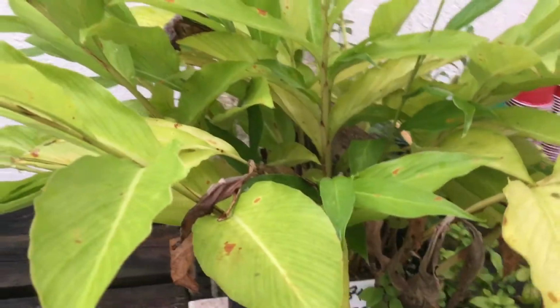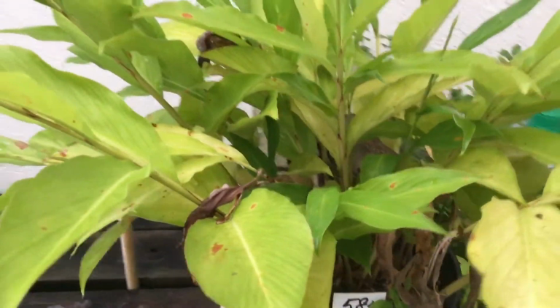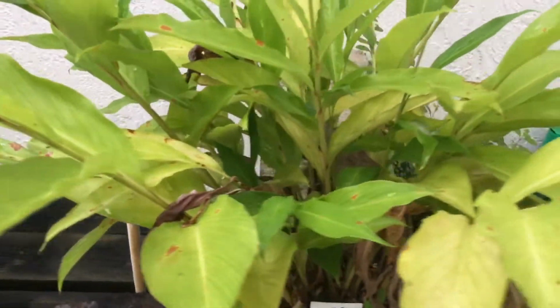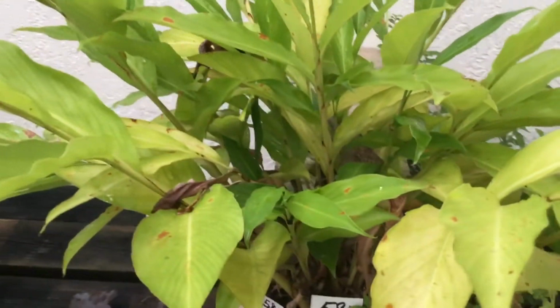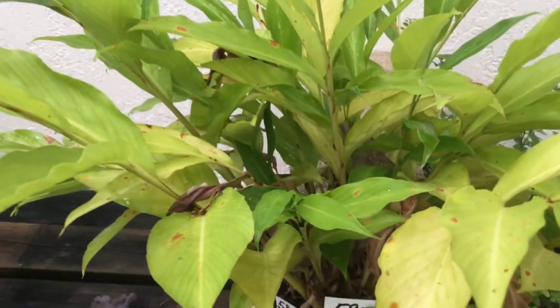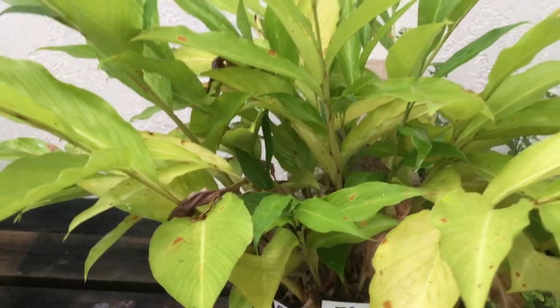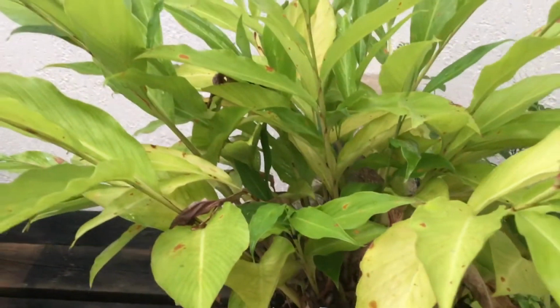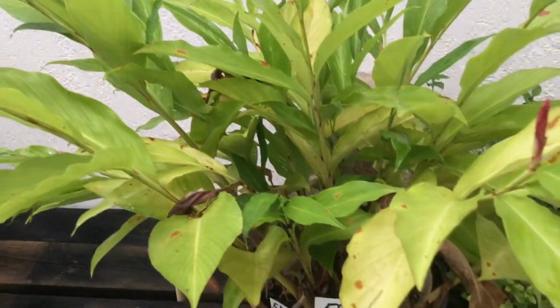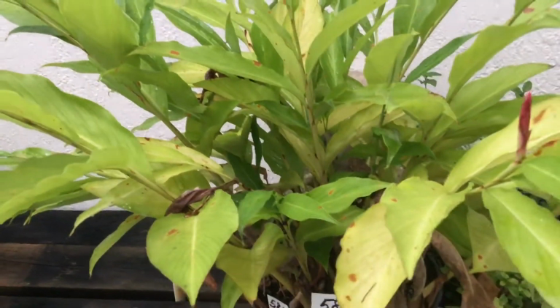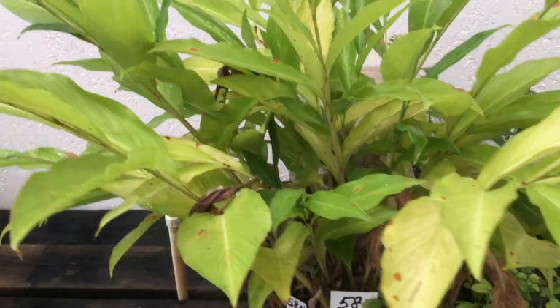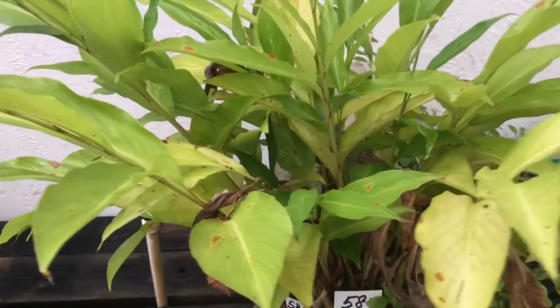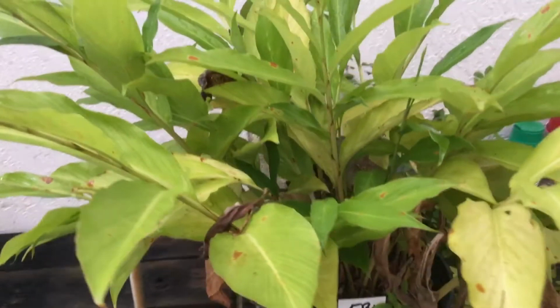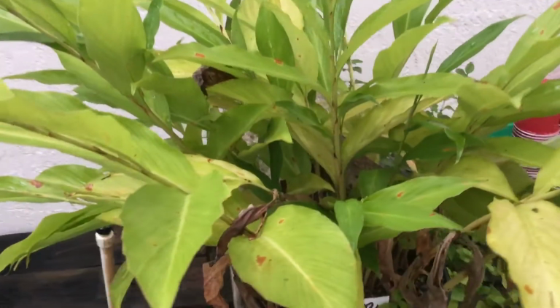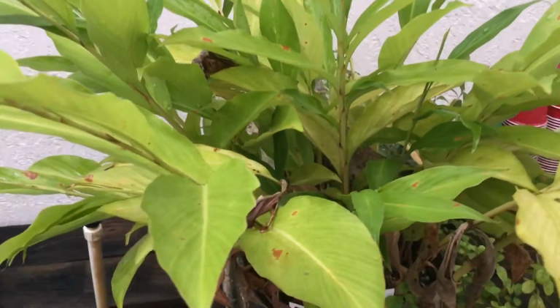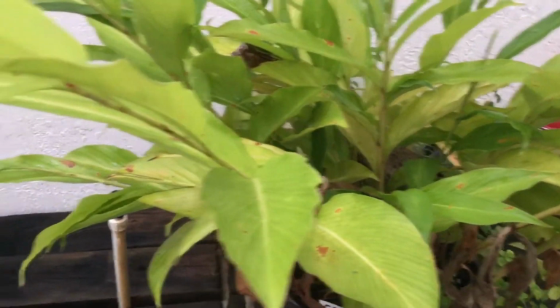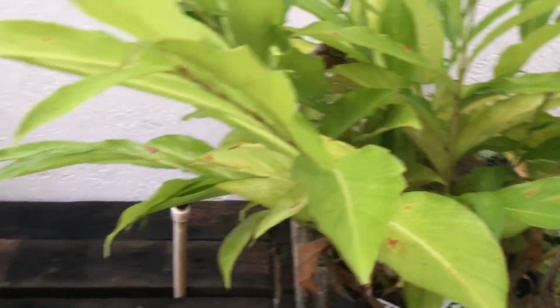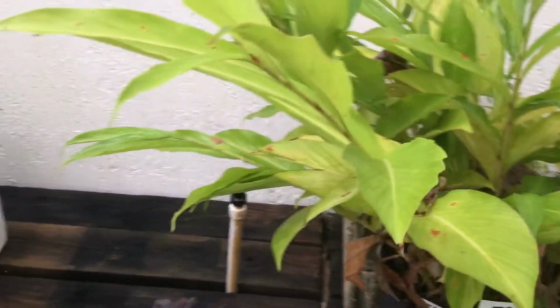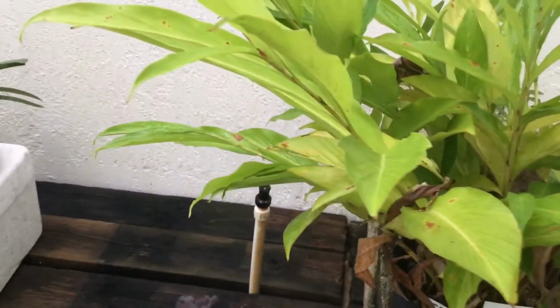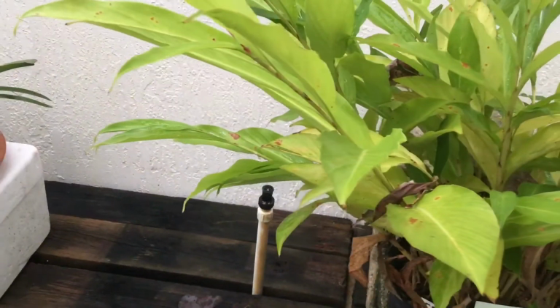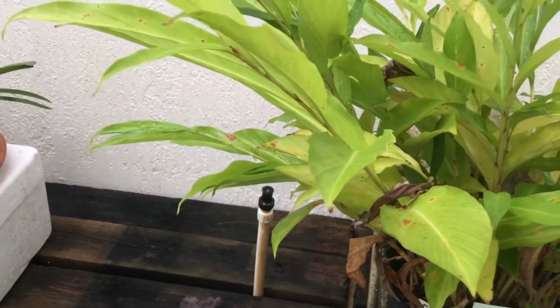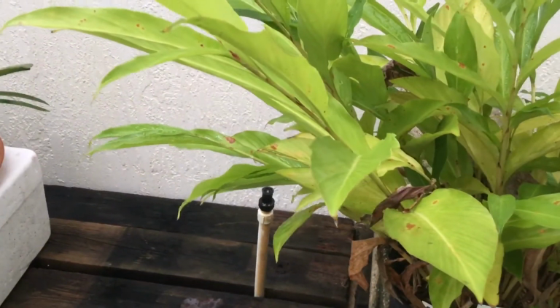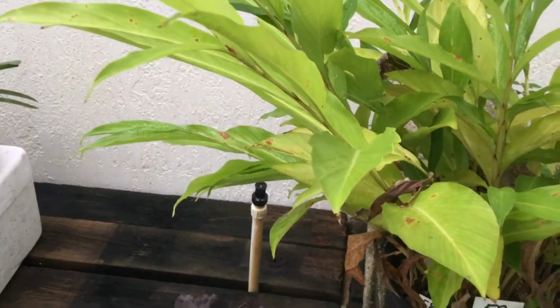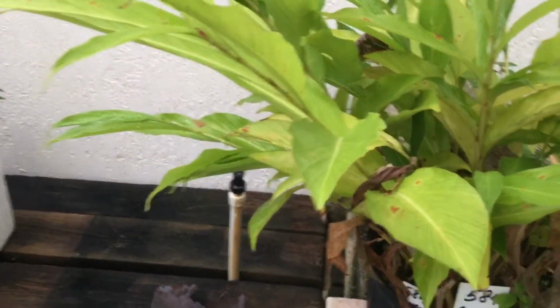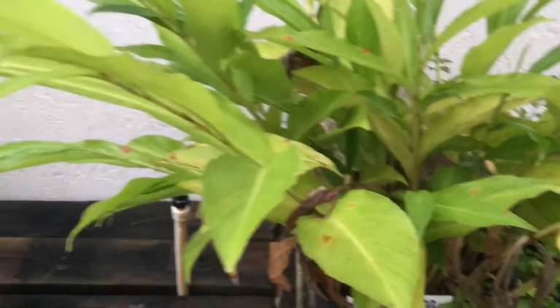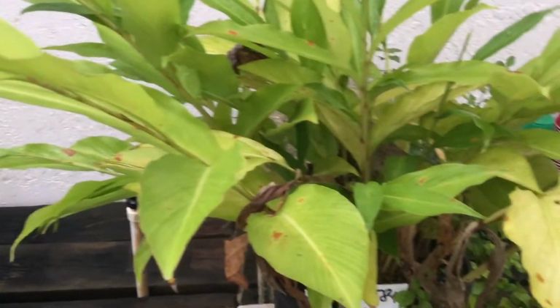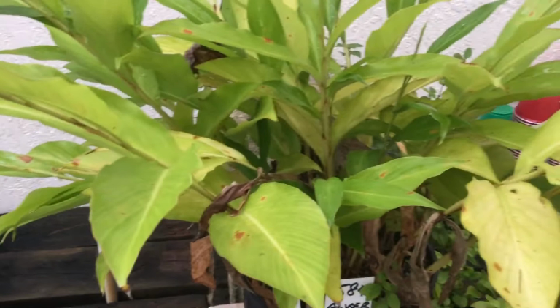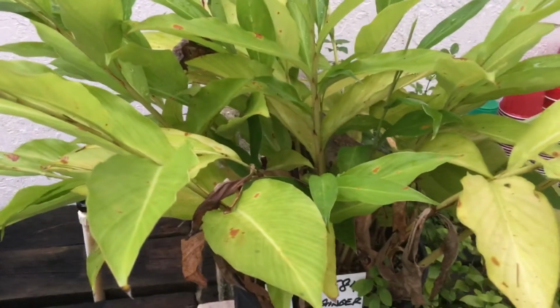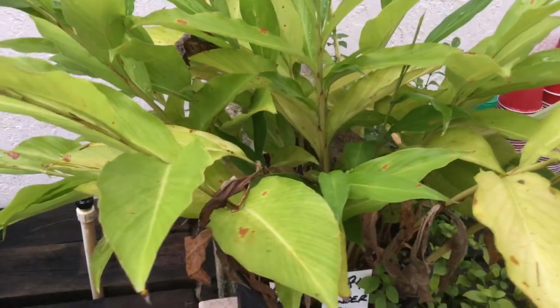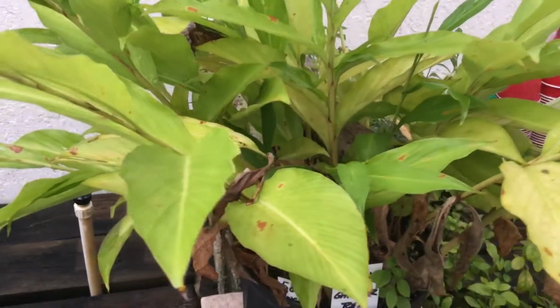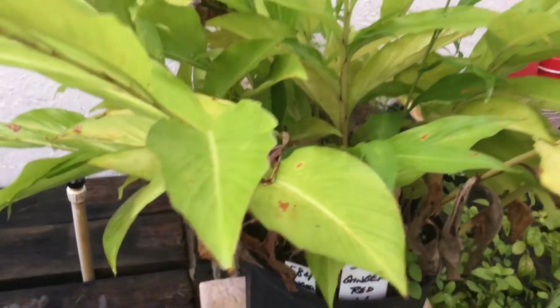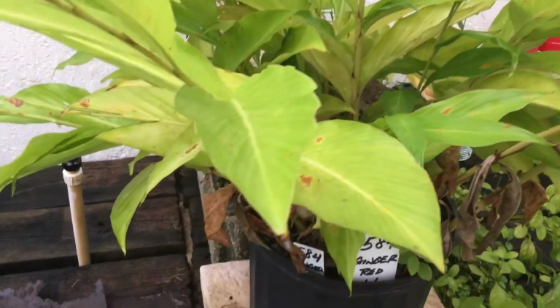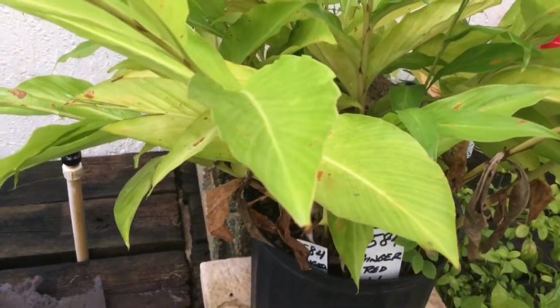I said, okay, let me label these ginger plants, because I know I've got white, I've got red, I've got yellow, and I have another color — orange, I believe — that's the fourth color. And I was going down labeling them.